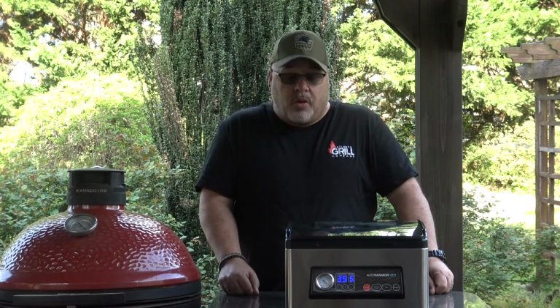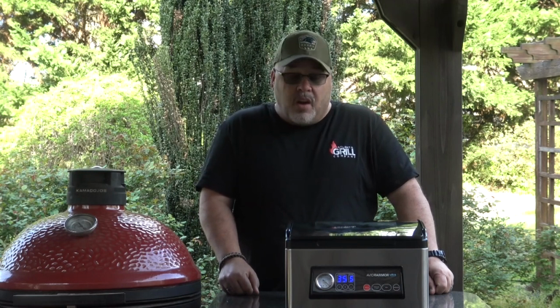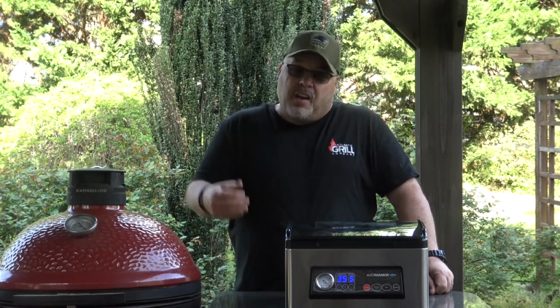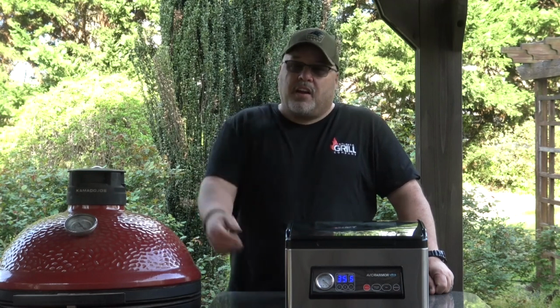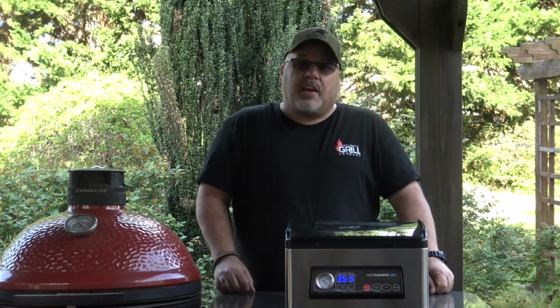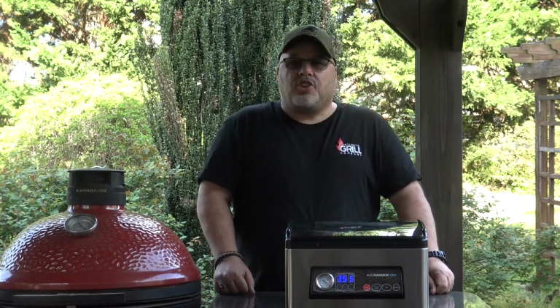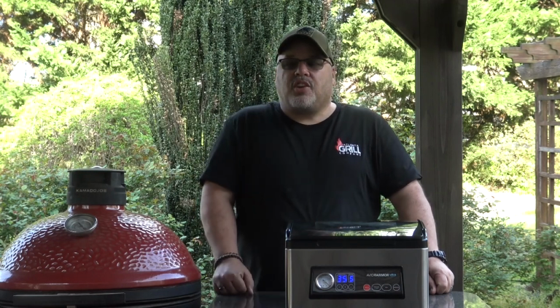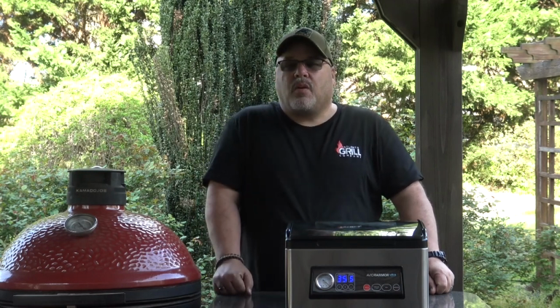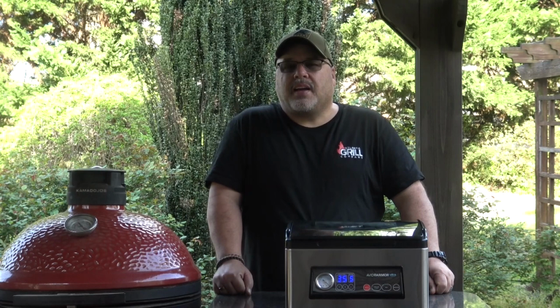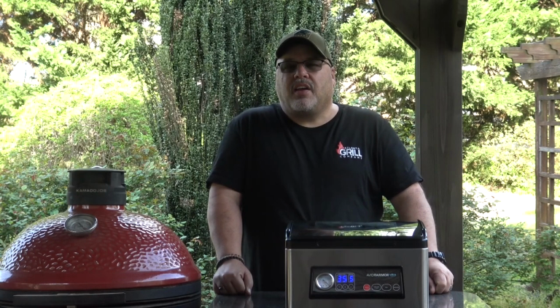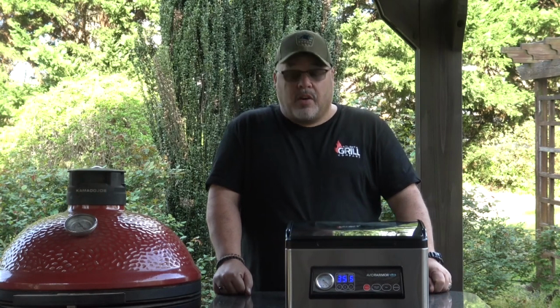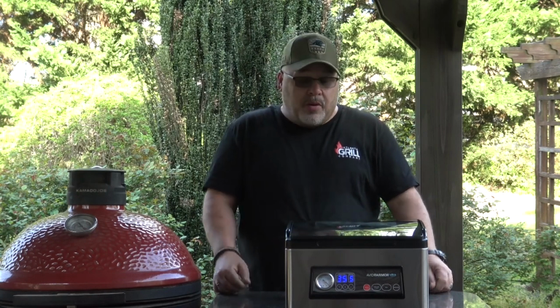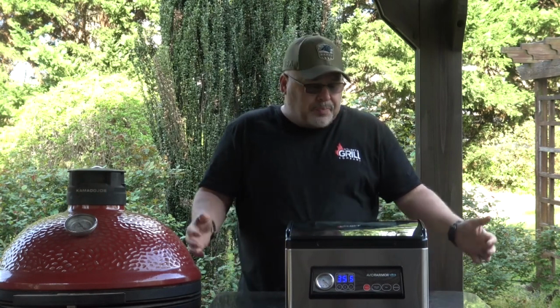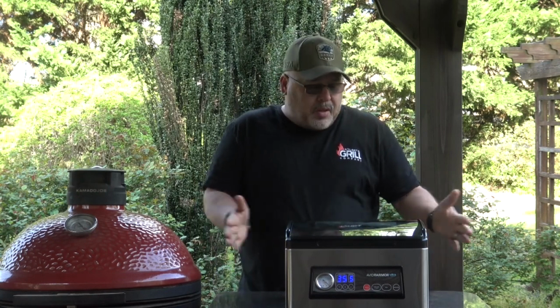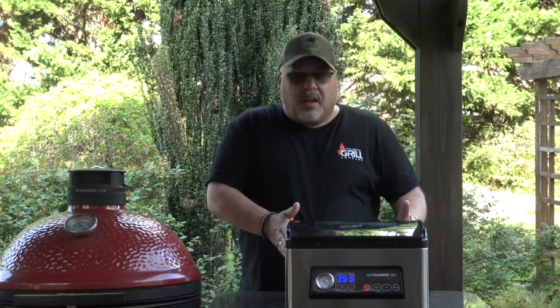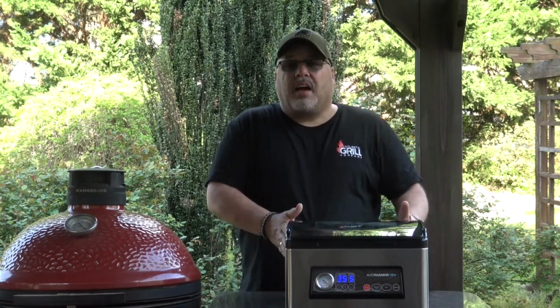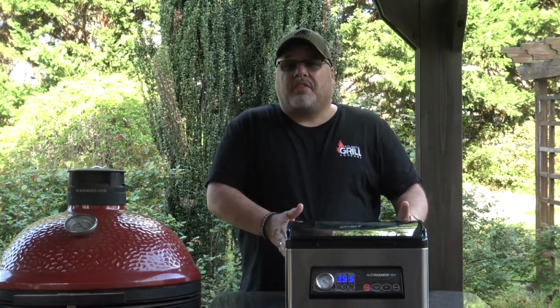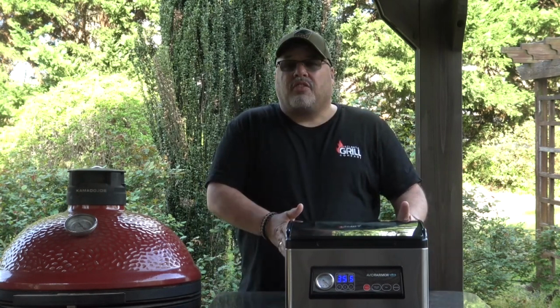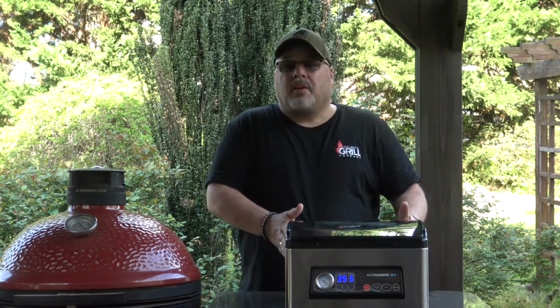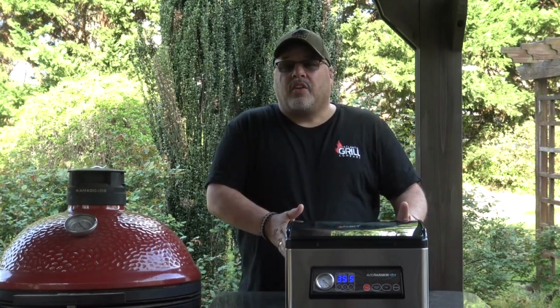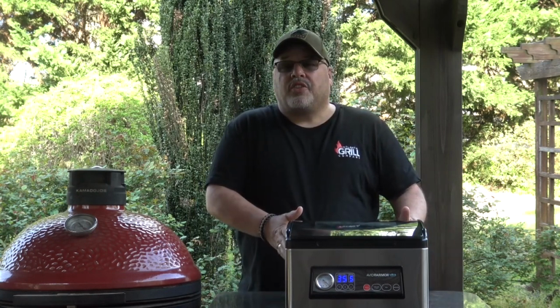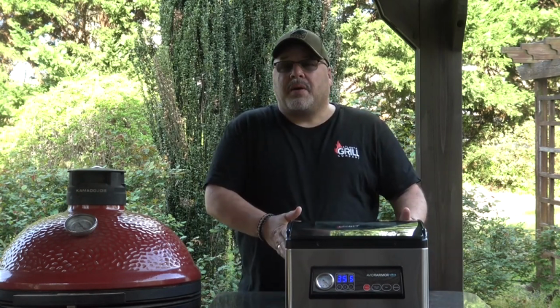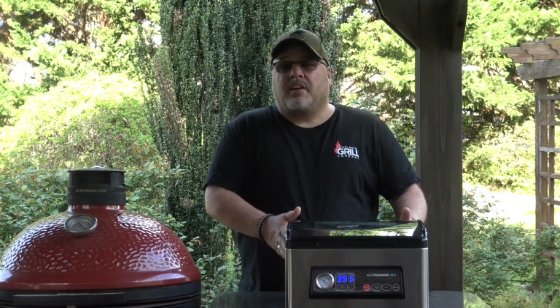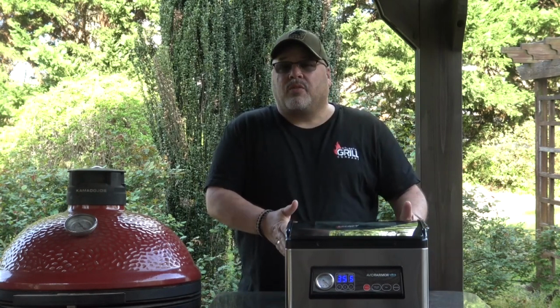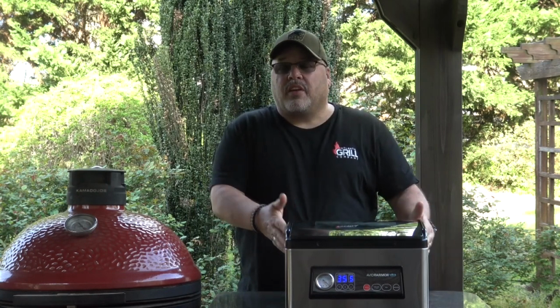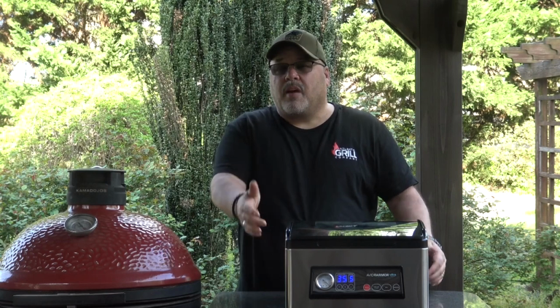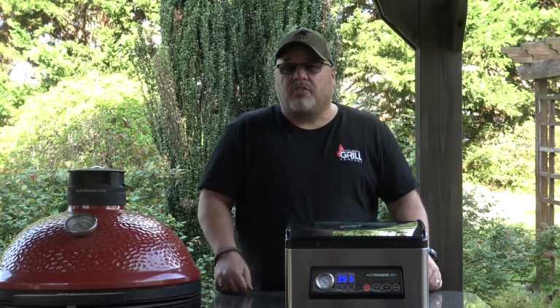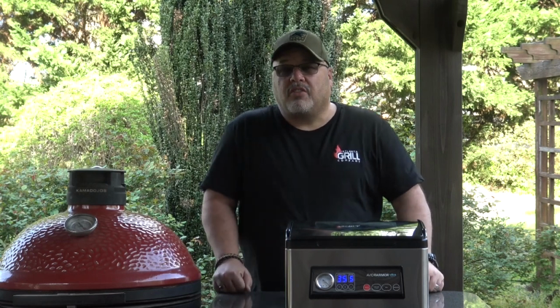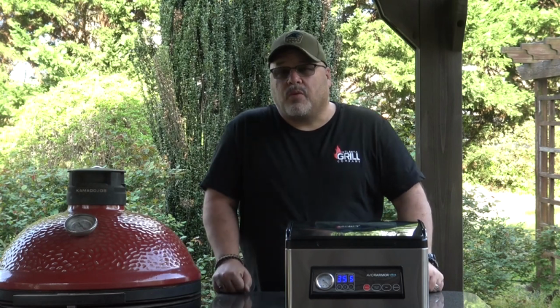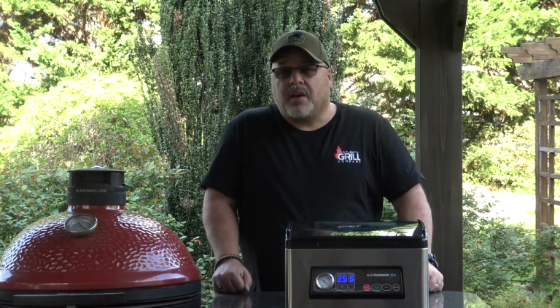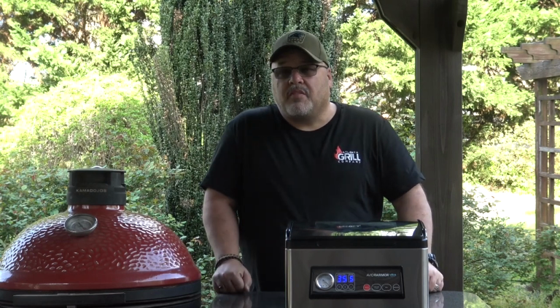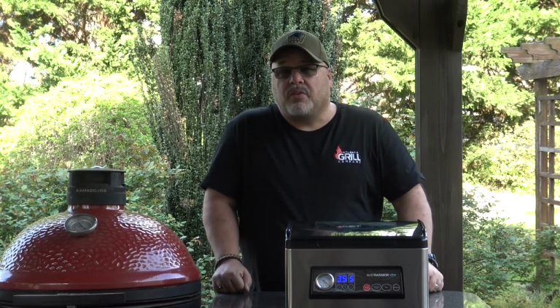If any of that should change, I'll come back and let you know. But I think this is going to be a great addition to the Man Cave. So until next time, this is John Setzler with Man Cave Meals.